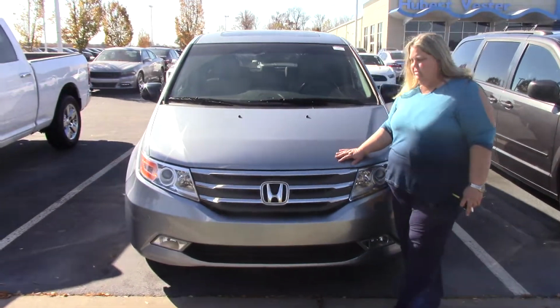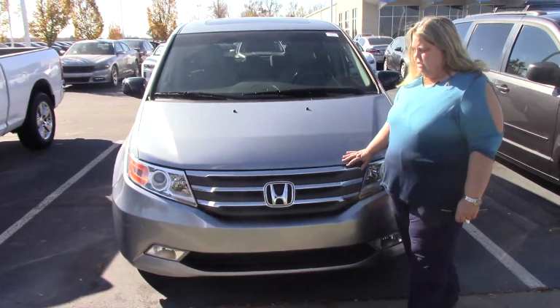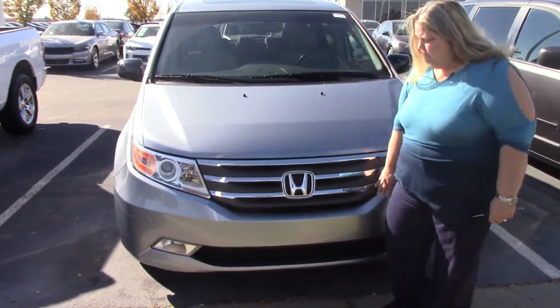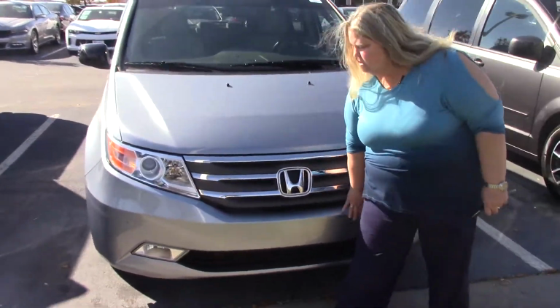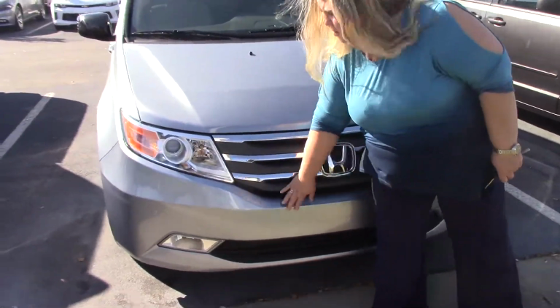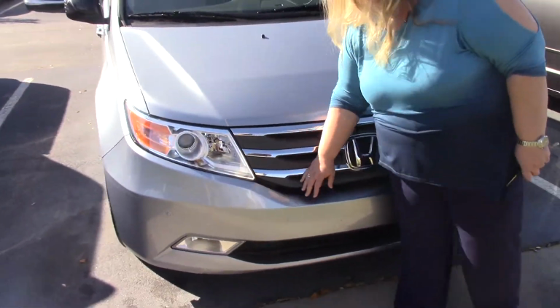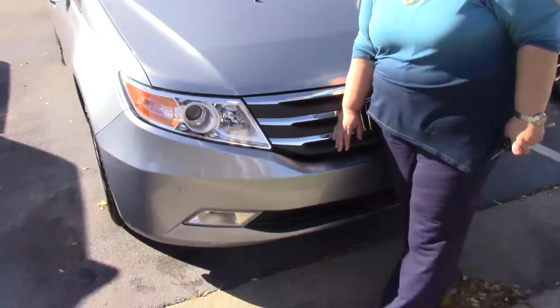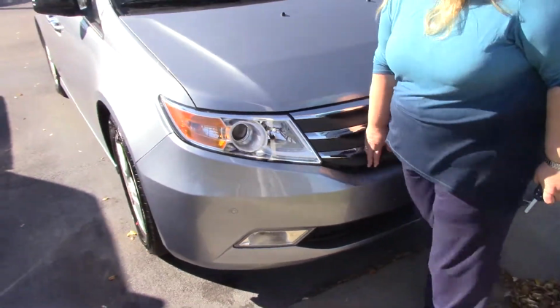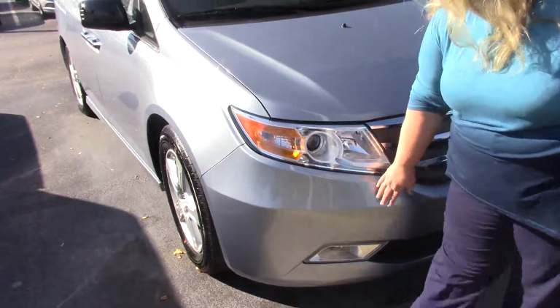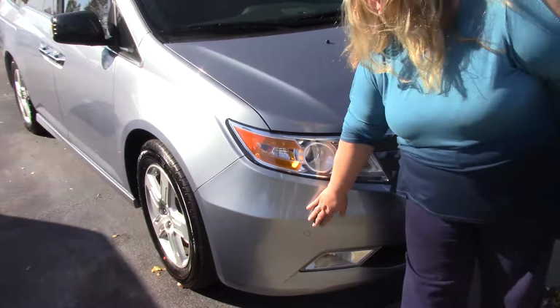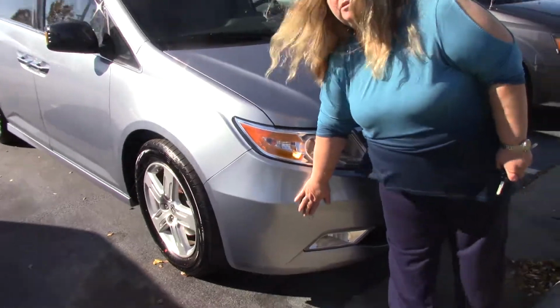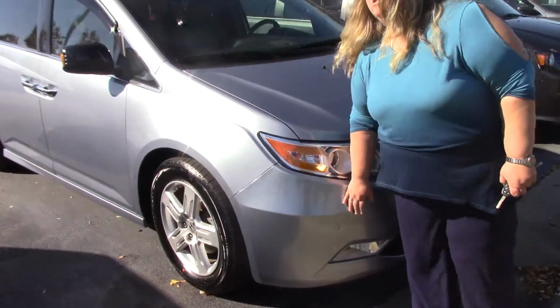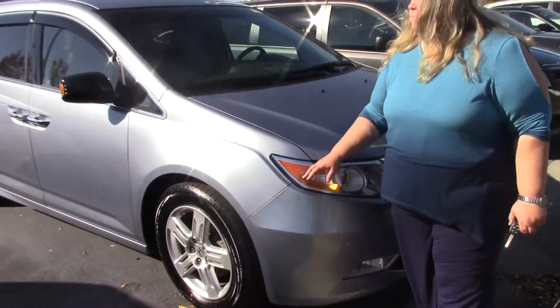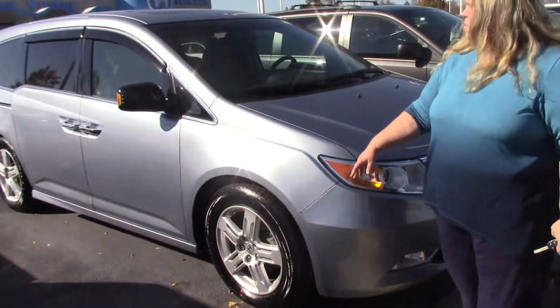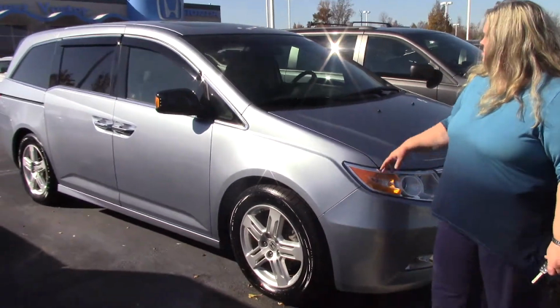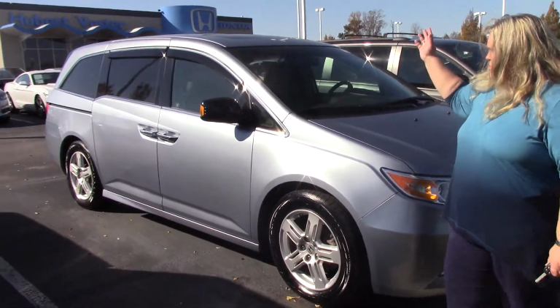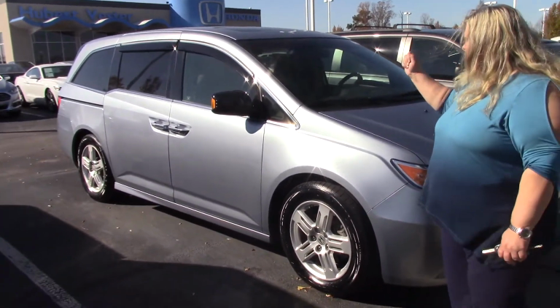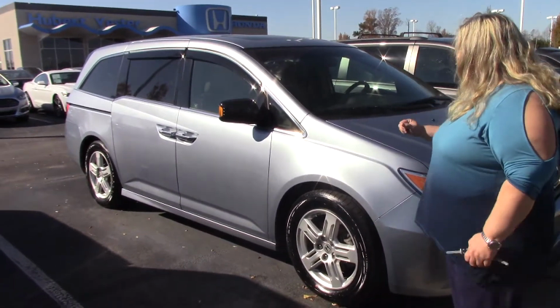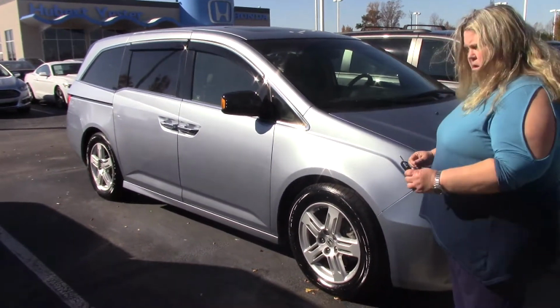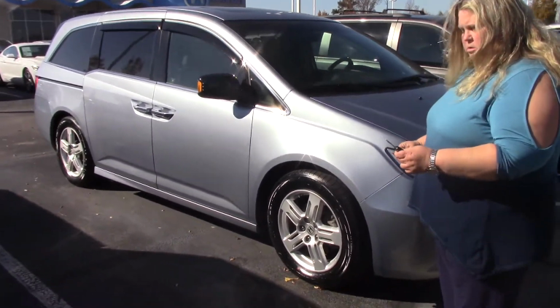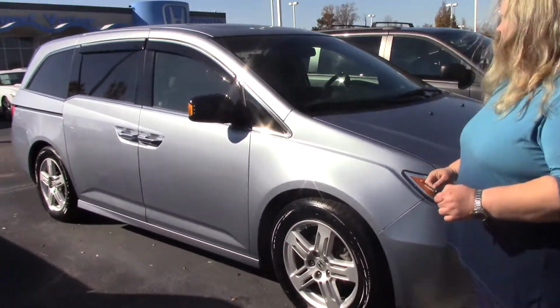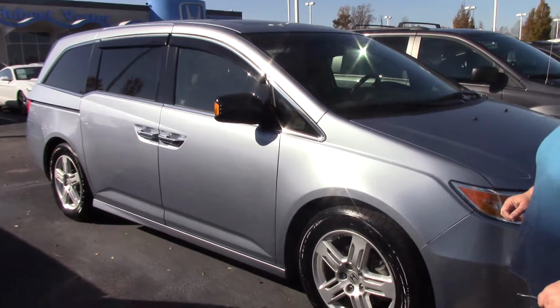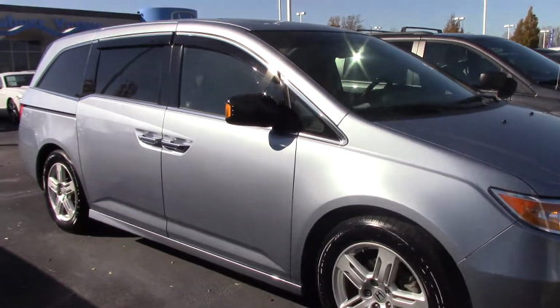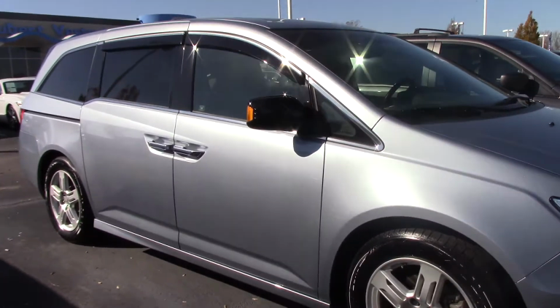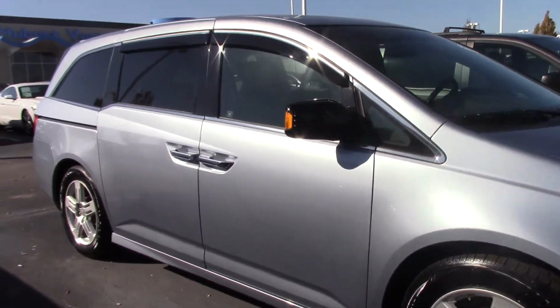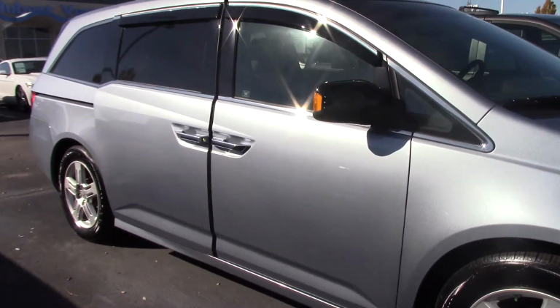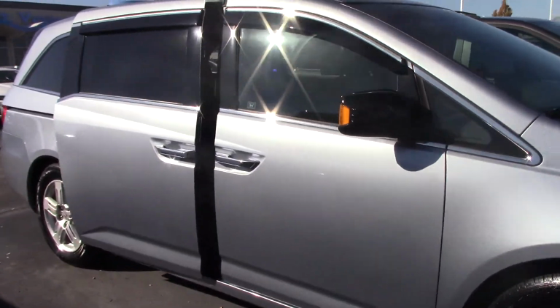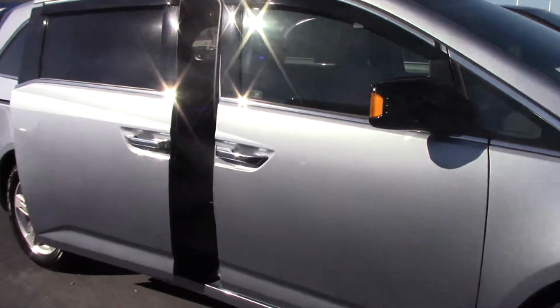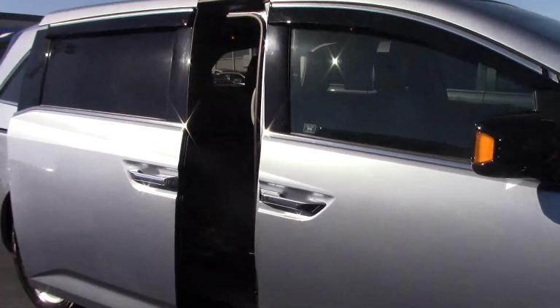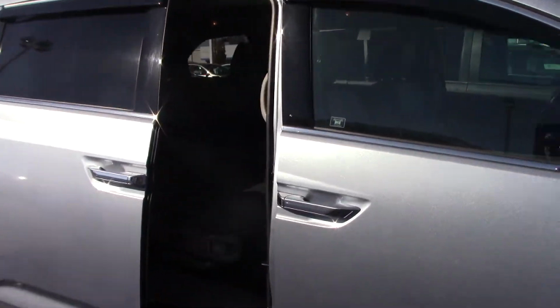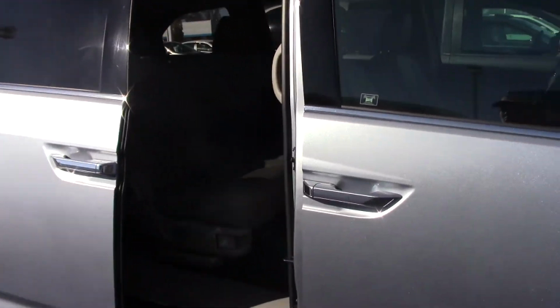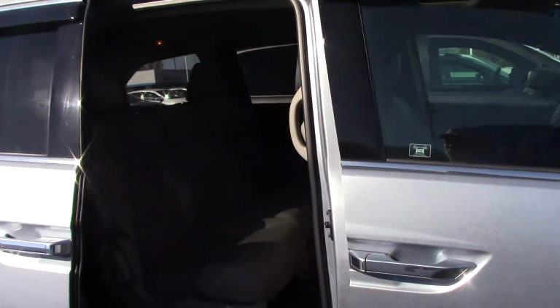So this has, if you'll notice here on the front grille, you have the parking sensors, alloy wheels, moonroof of course. It also has the power sliding doors and the power tailgate.